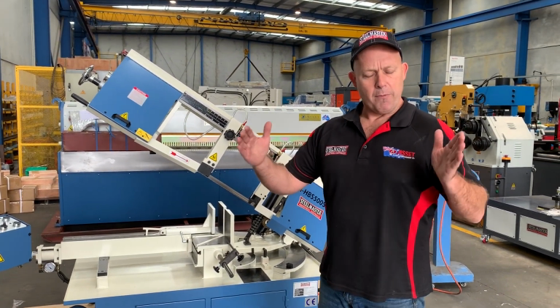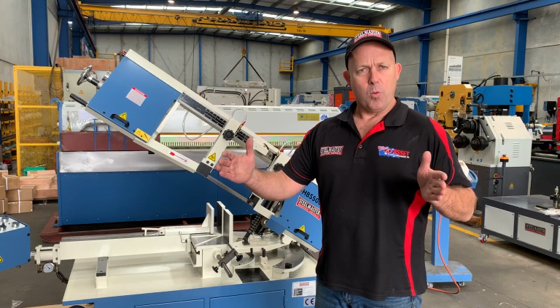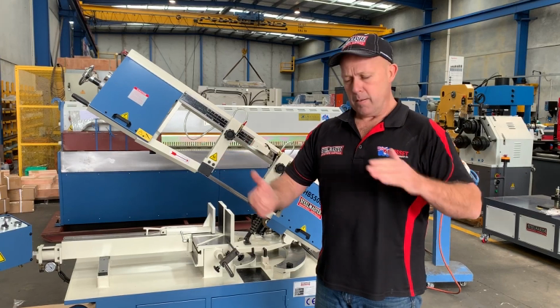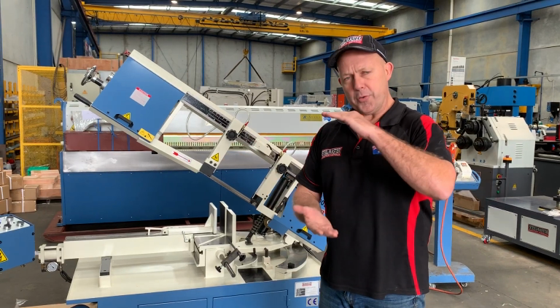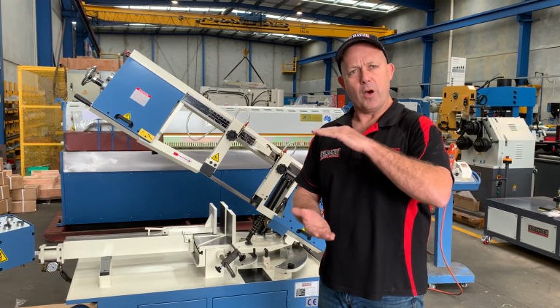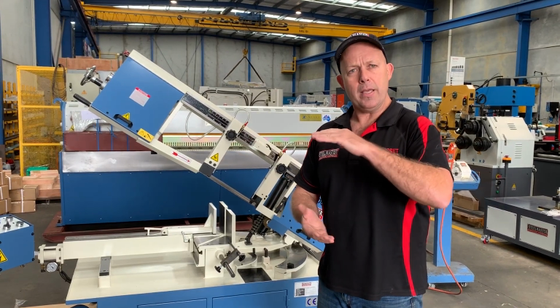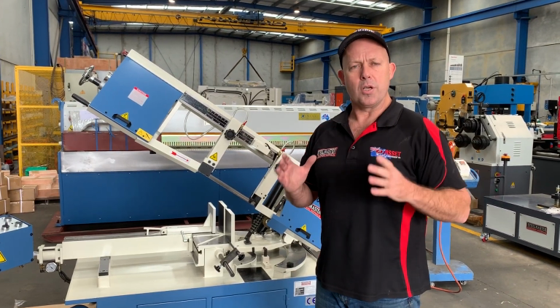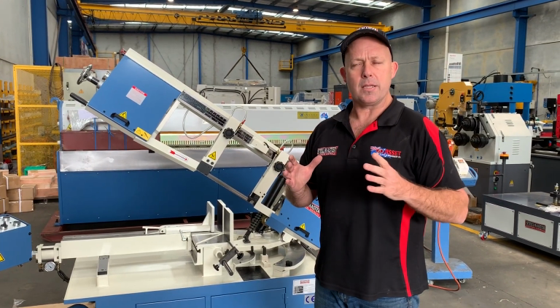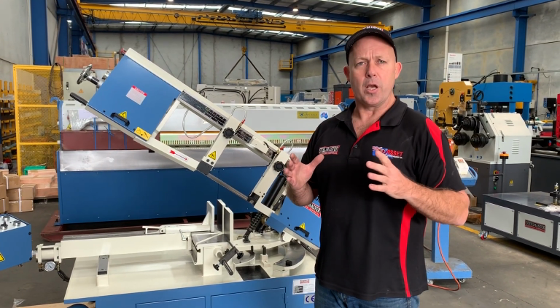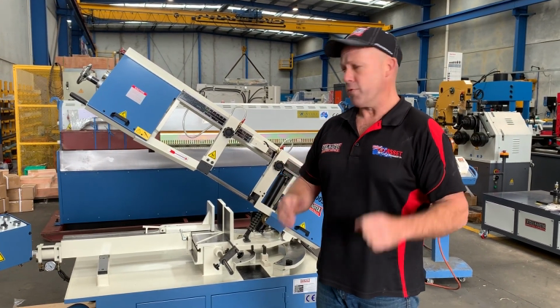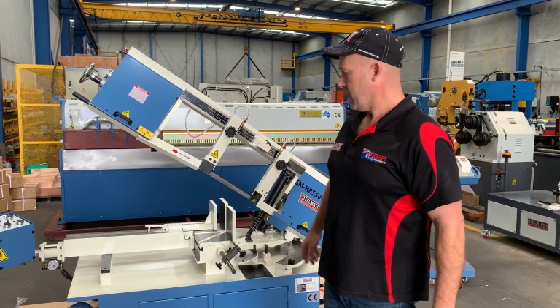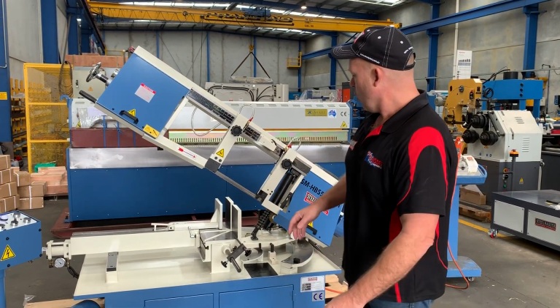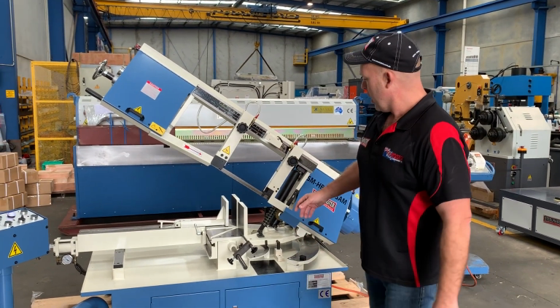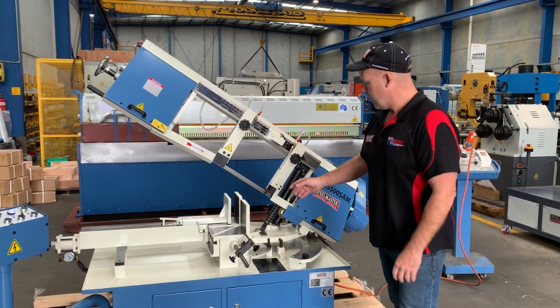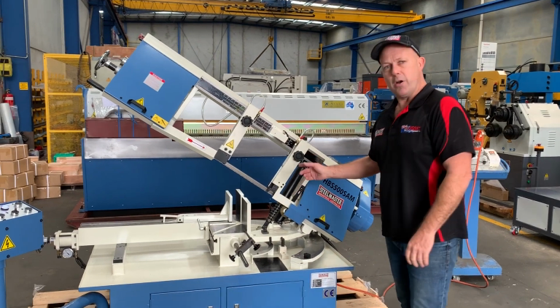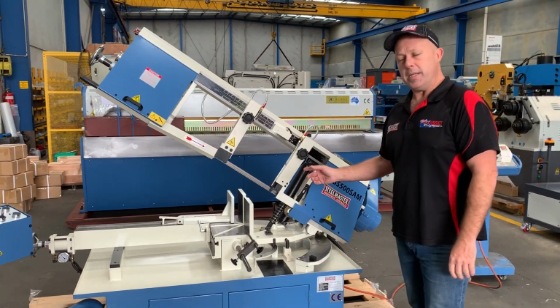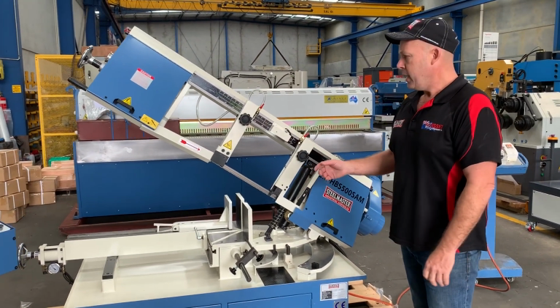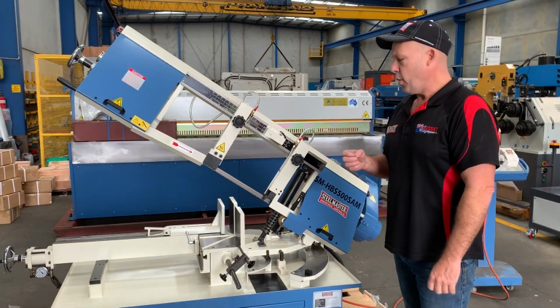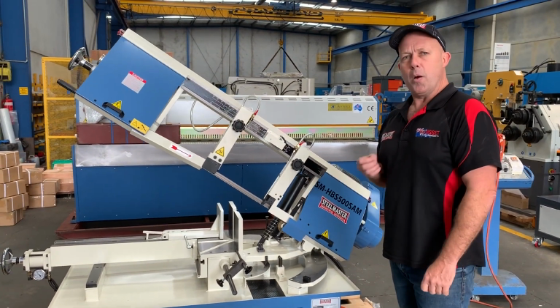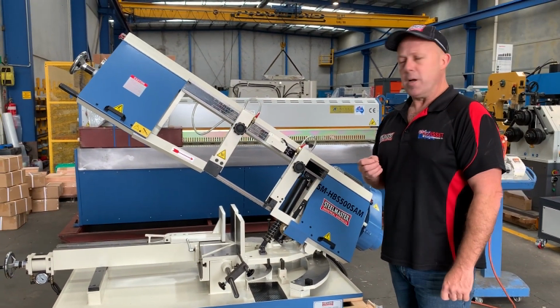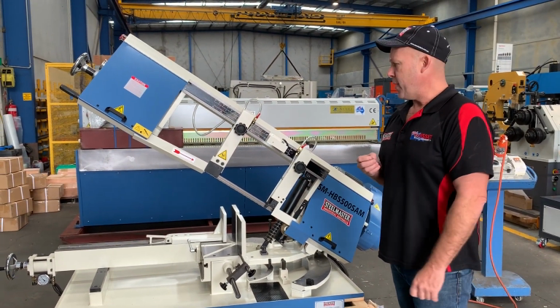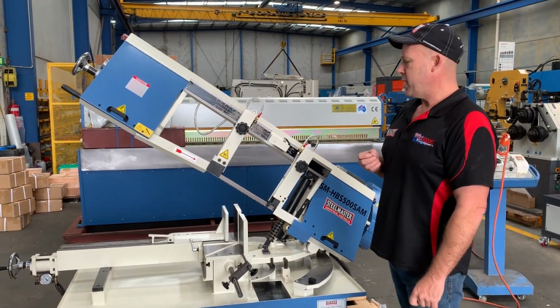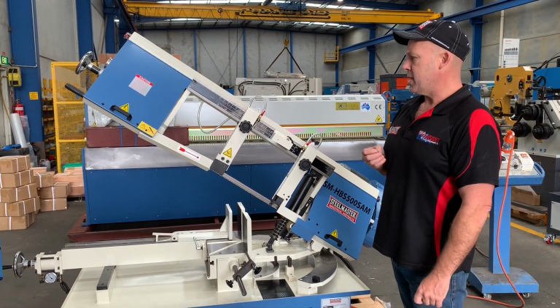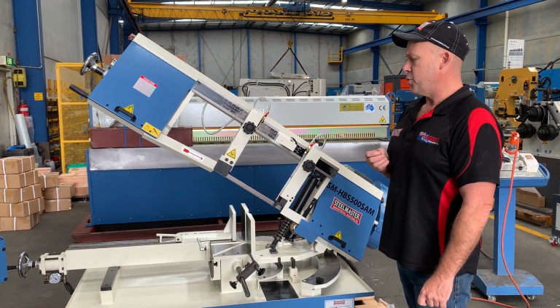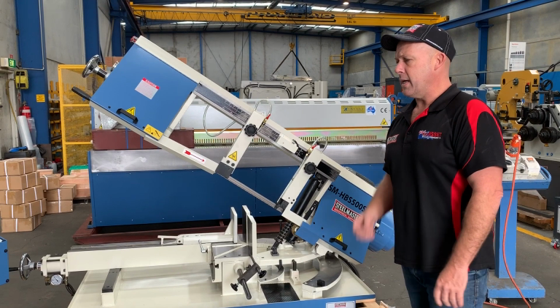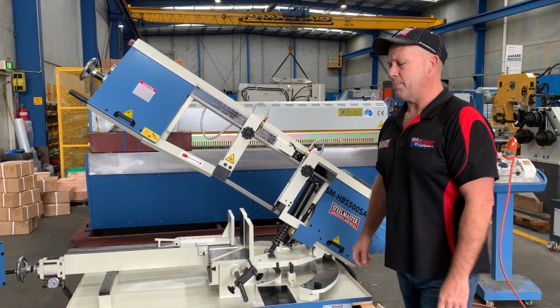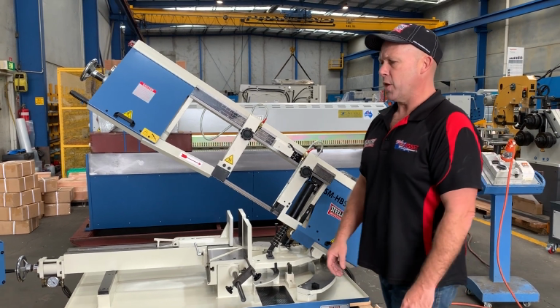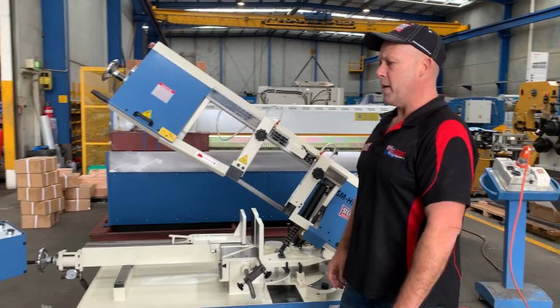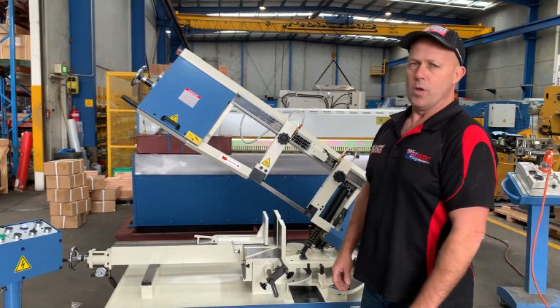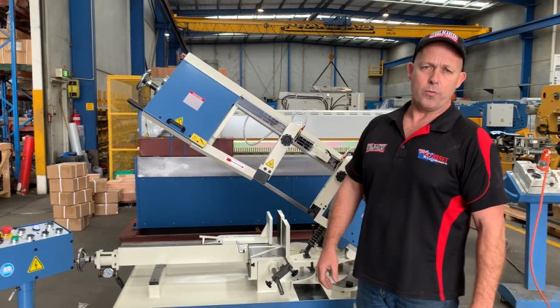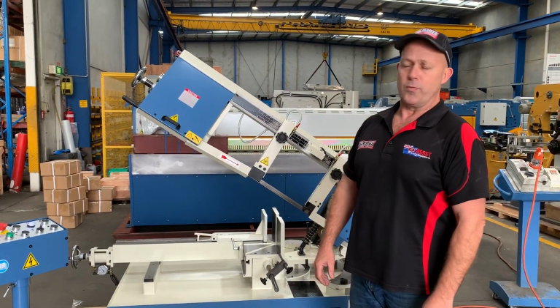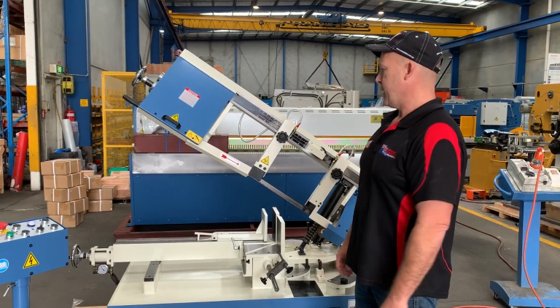It cuts 500 wide by 305 high and also does 305 round. It also mitres from 0 to 60 degrees. It's a quality Taiwanese manufacturing machine that has been produced for Acid Plant Machinery — Stillmaster — for well over 15 years.